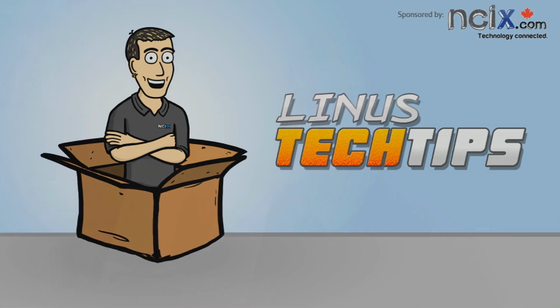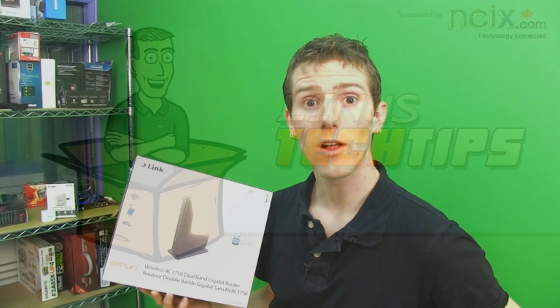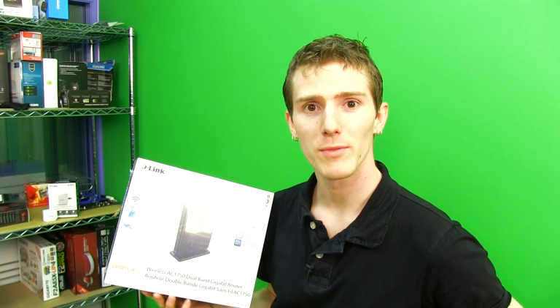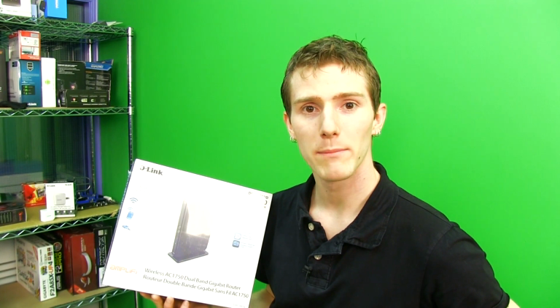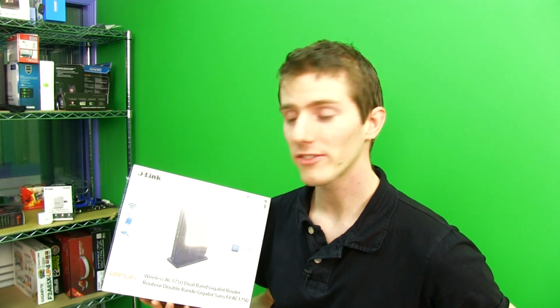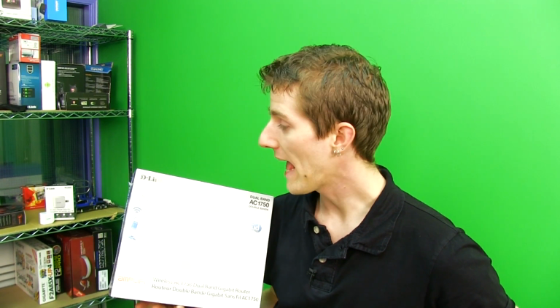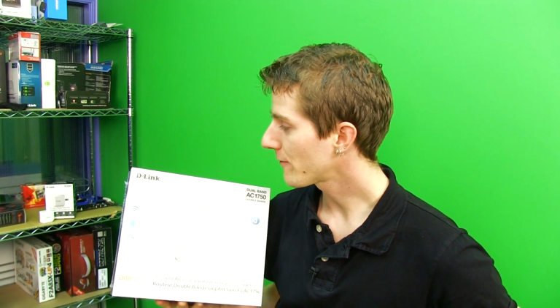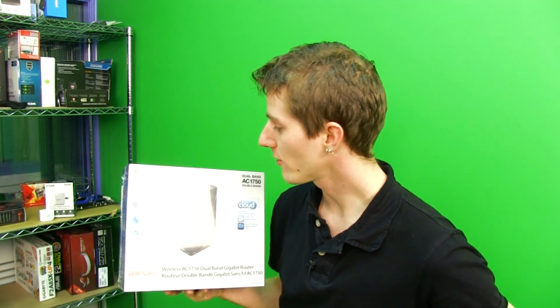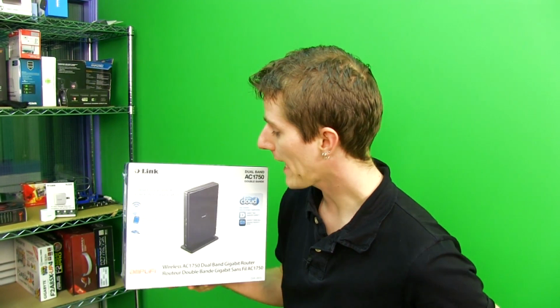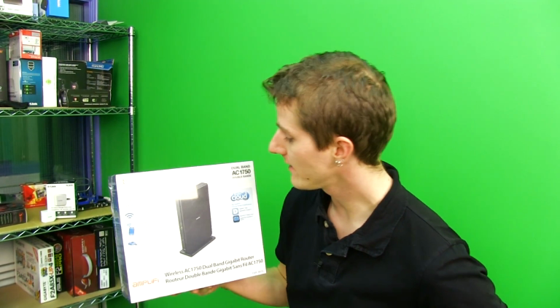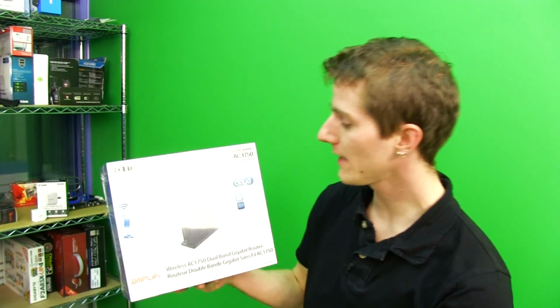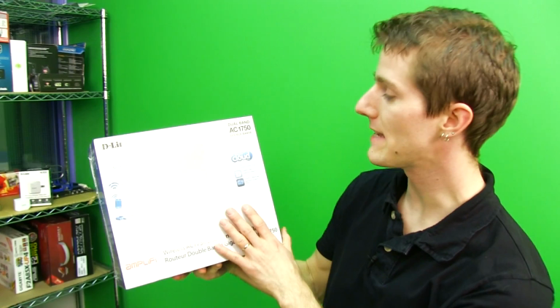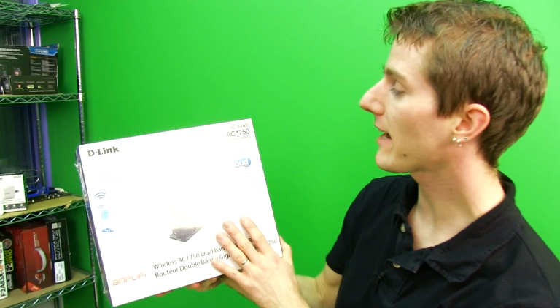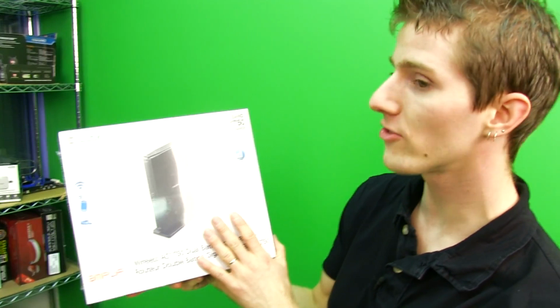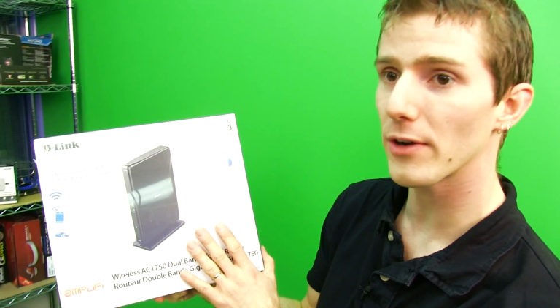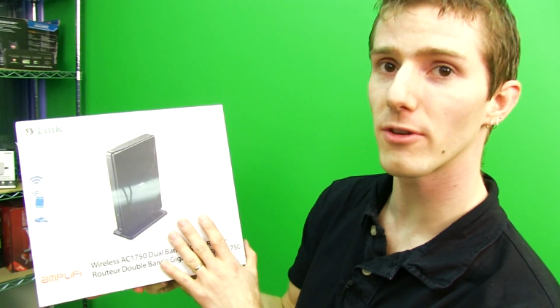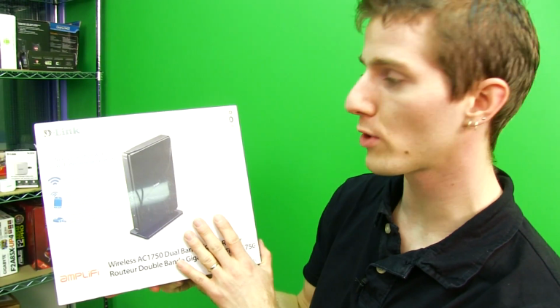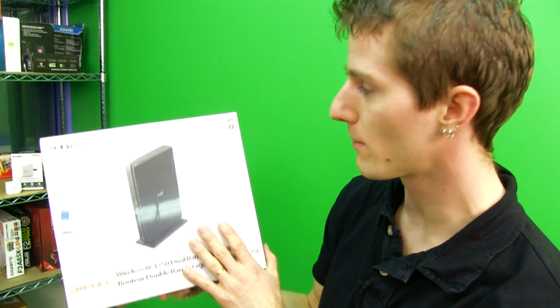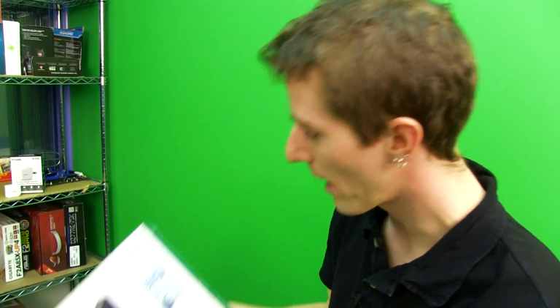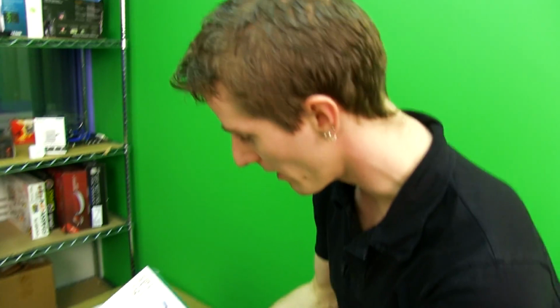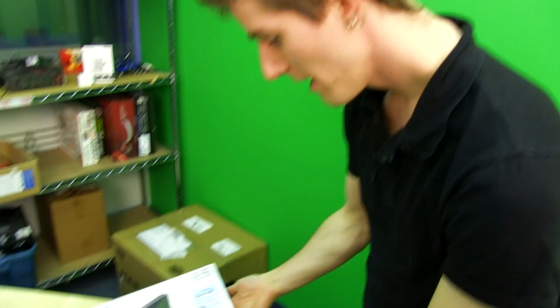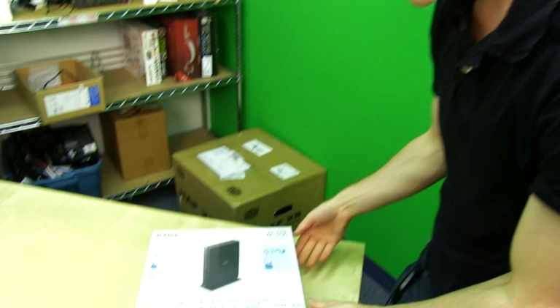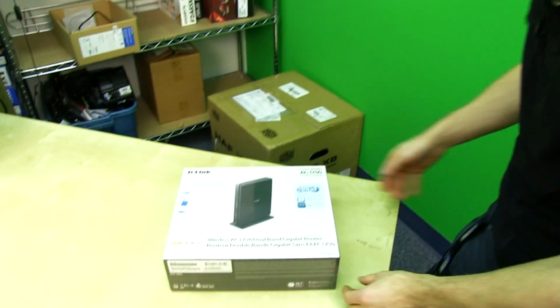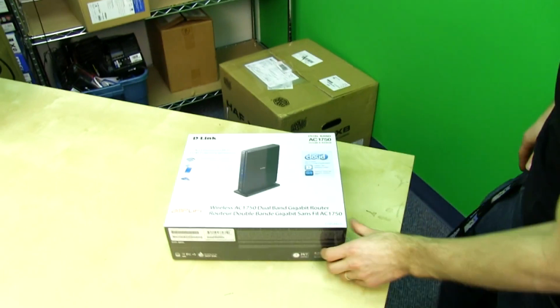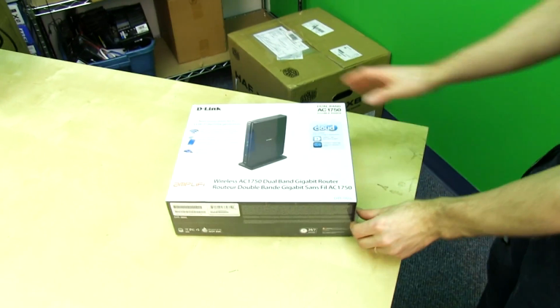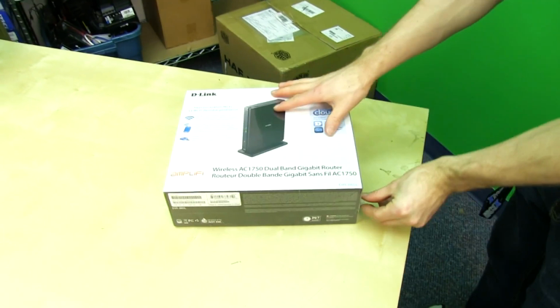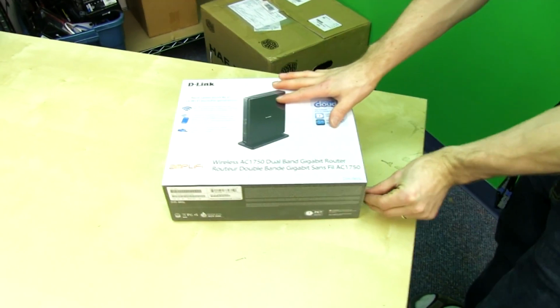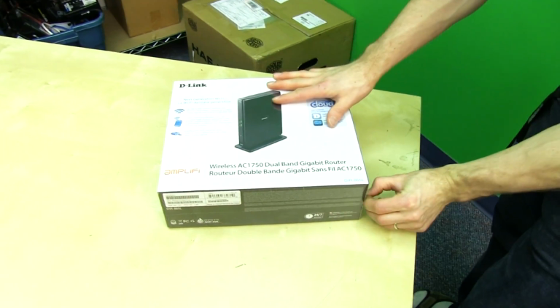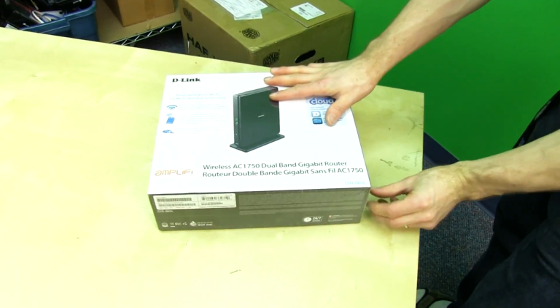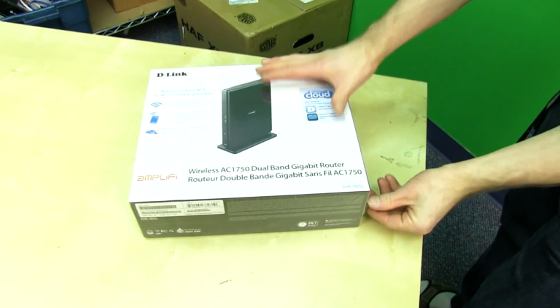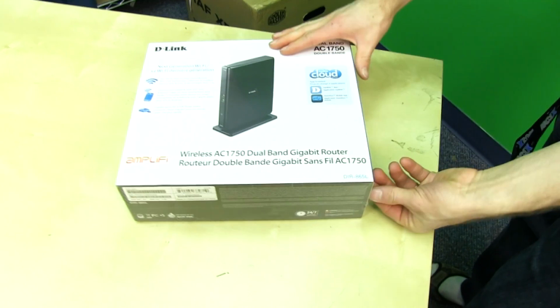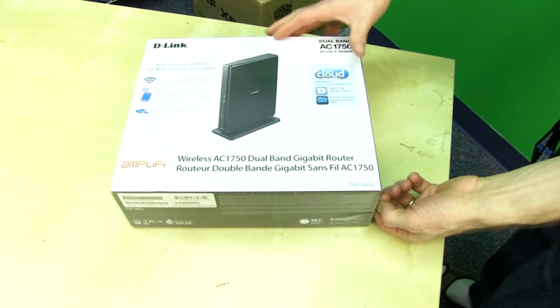Welcome to my unboxing and first look at D-Link's Next Generation Premium Router. This is the DIR-865L.